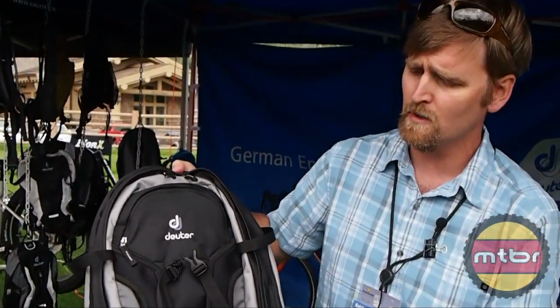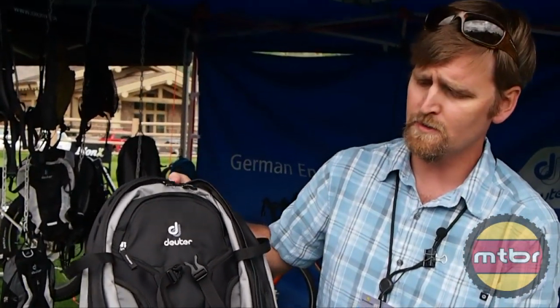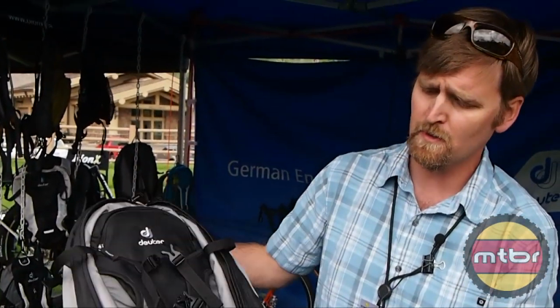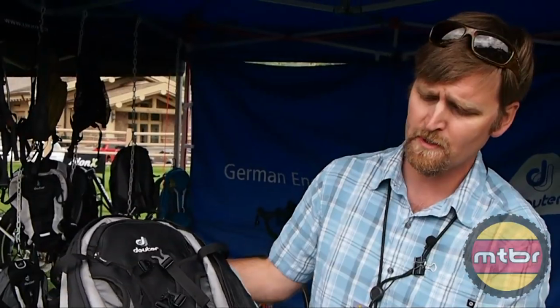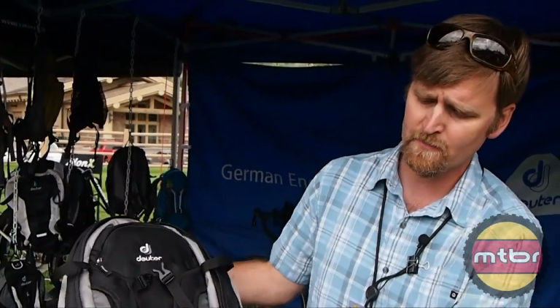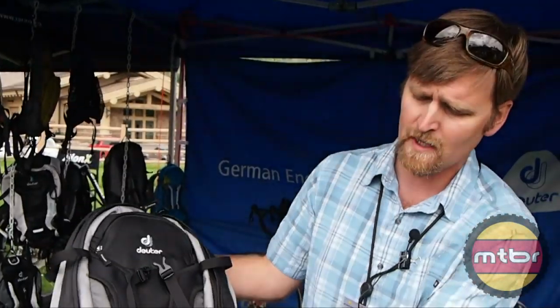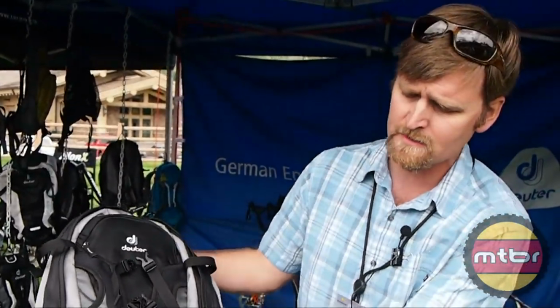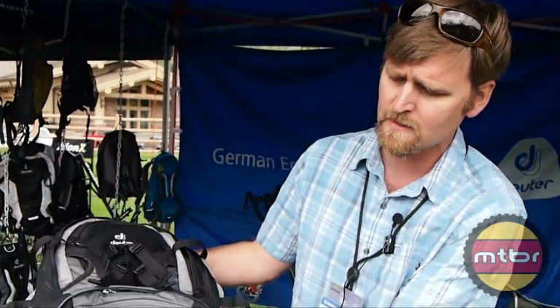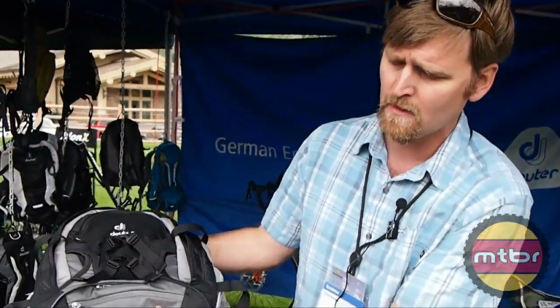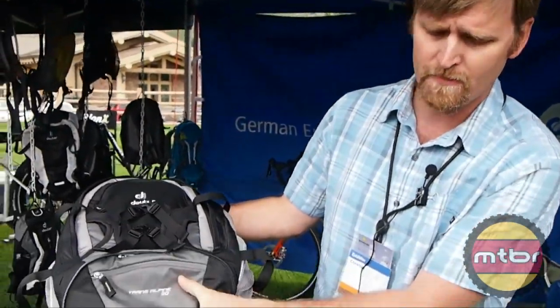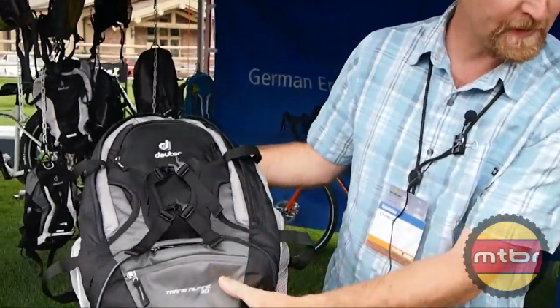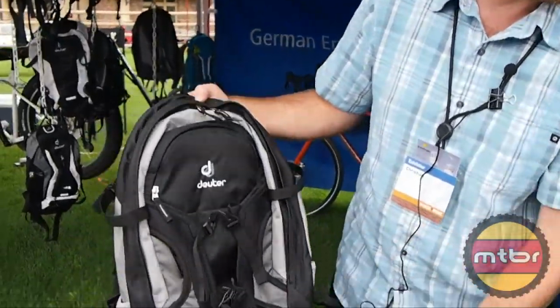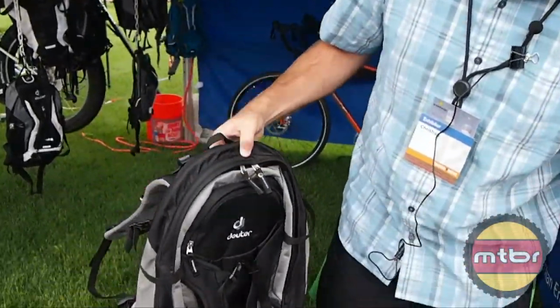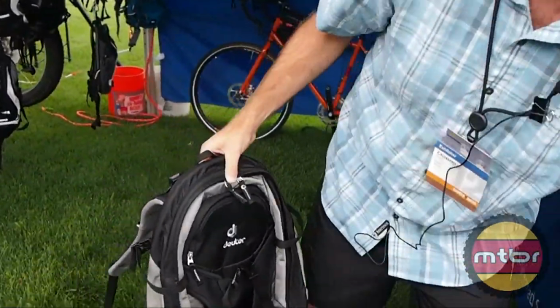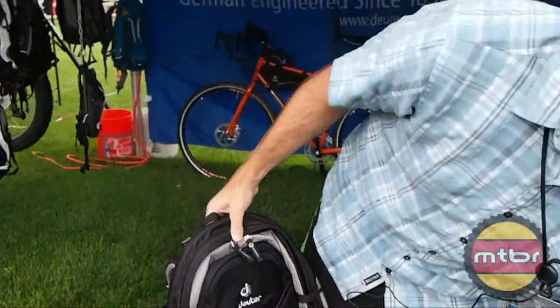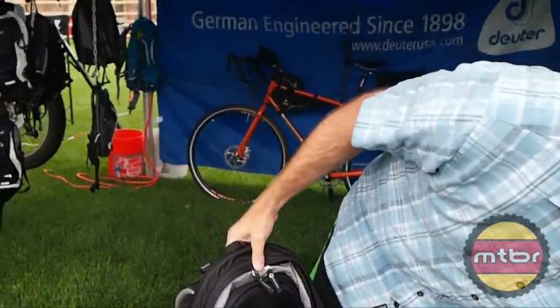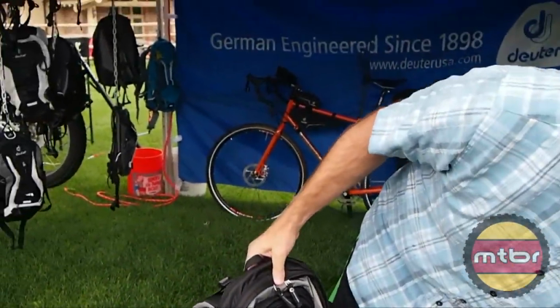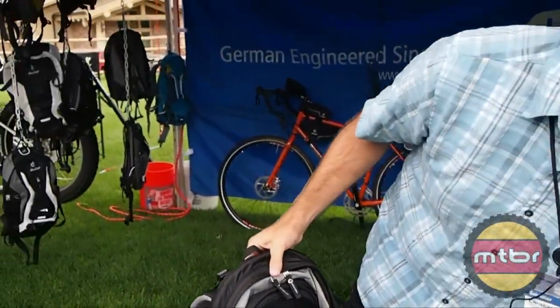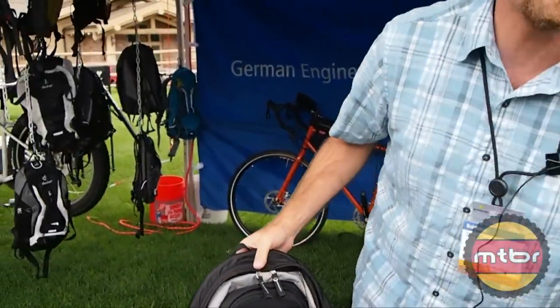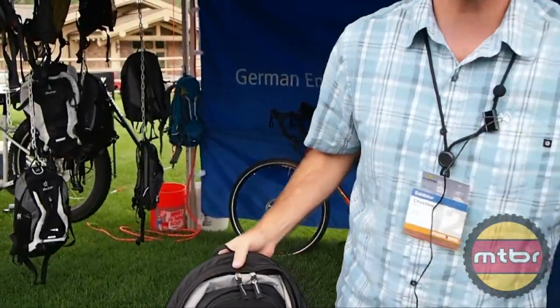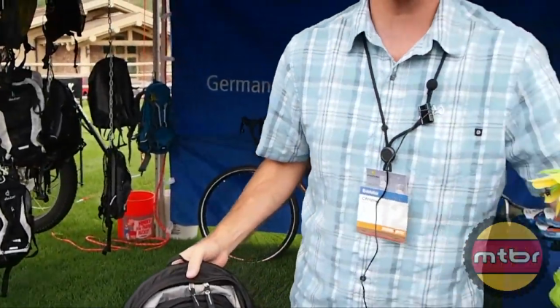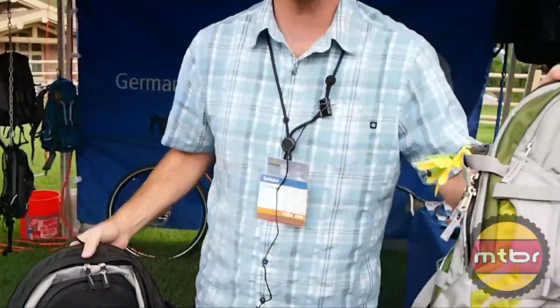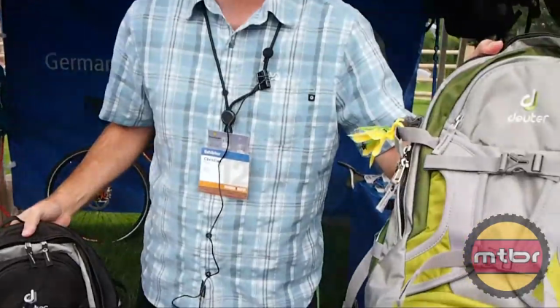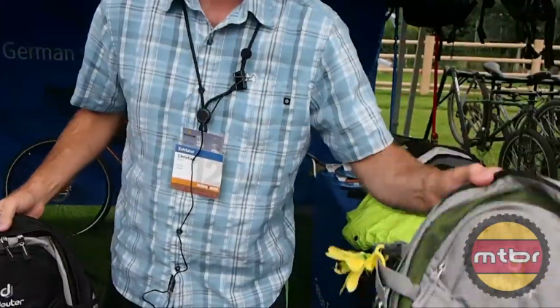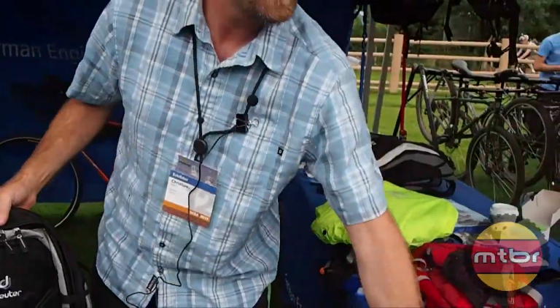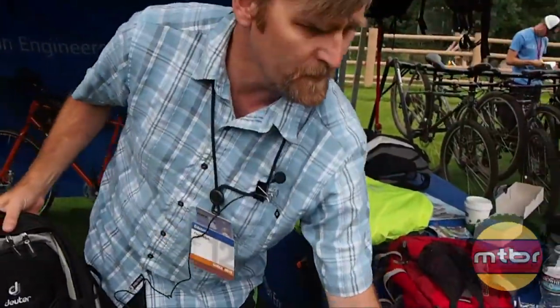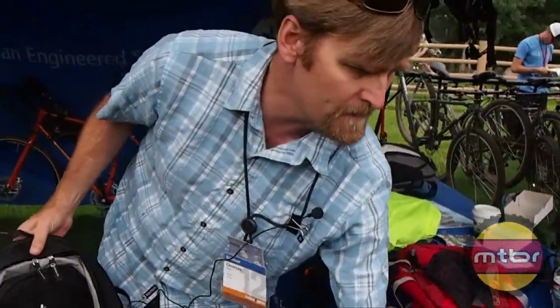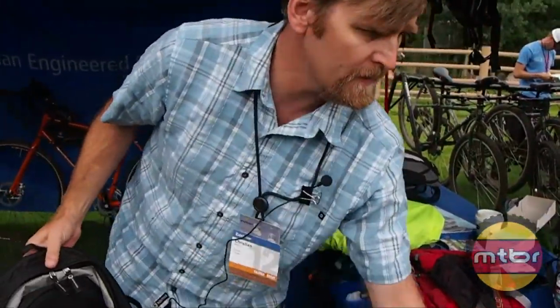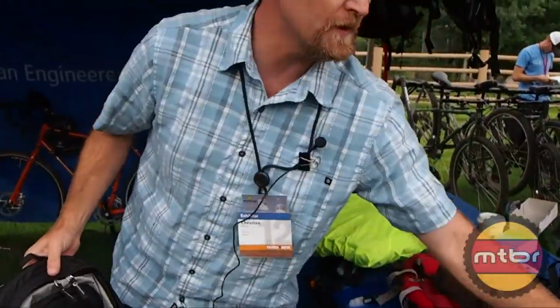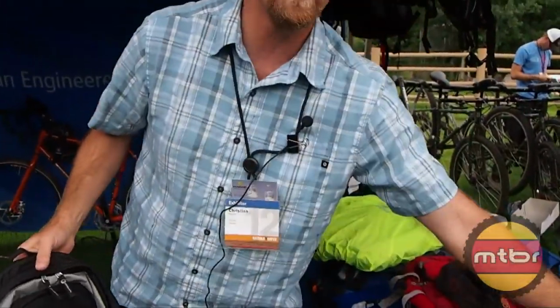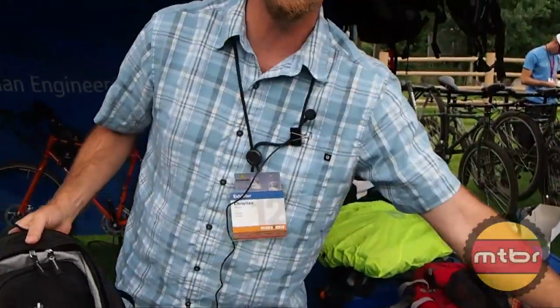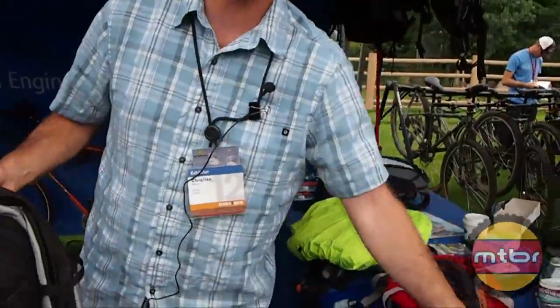We do them in three different sizes: a 30 liter, a 26 liter for women, and then a 25 liter.